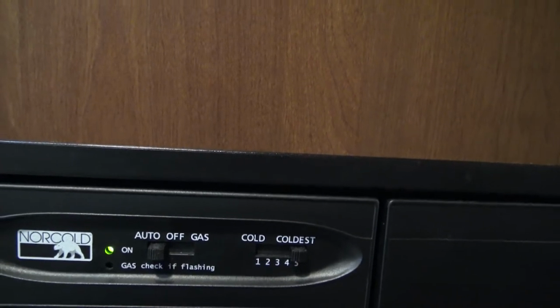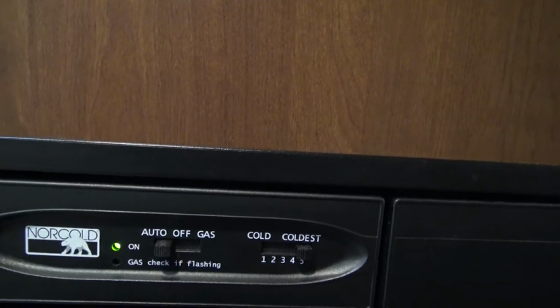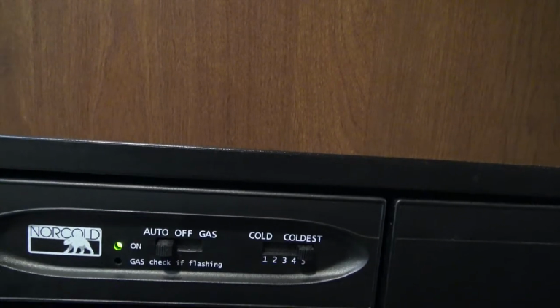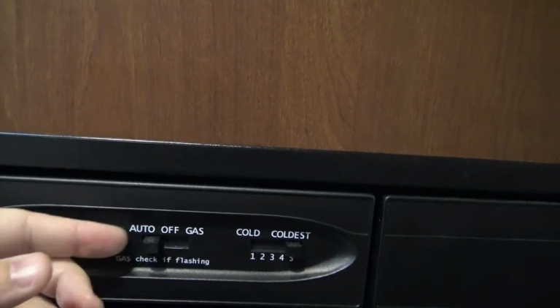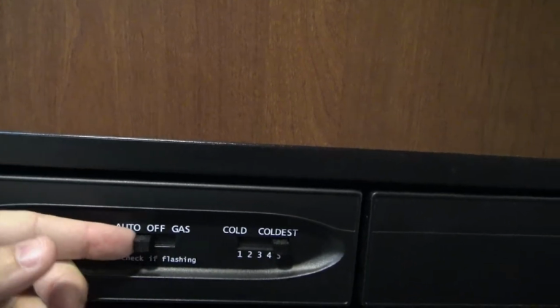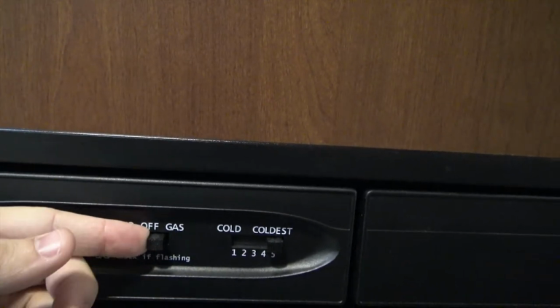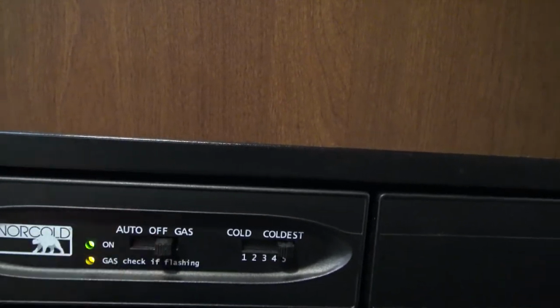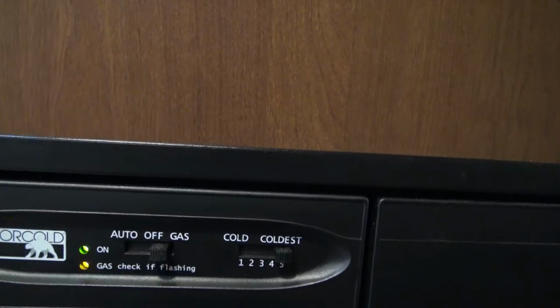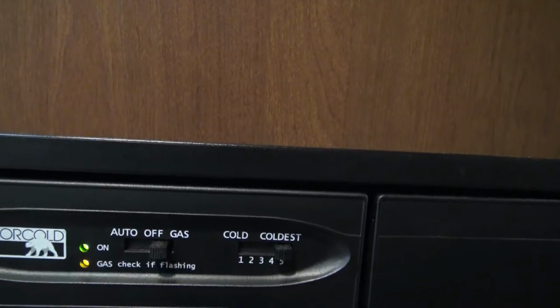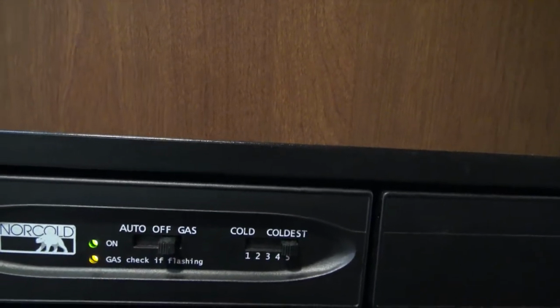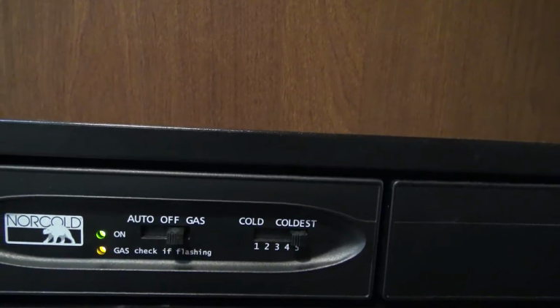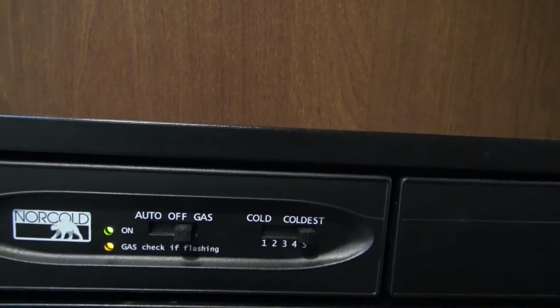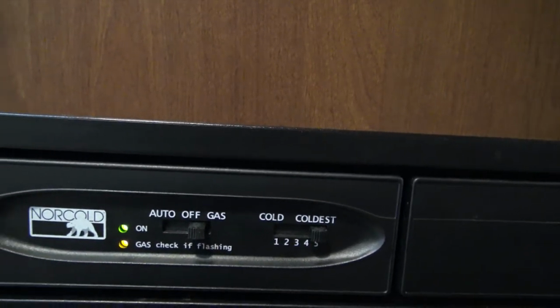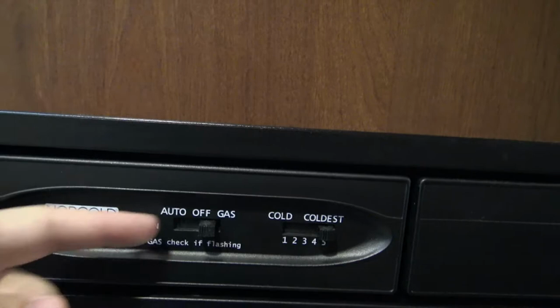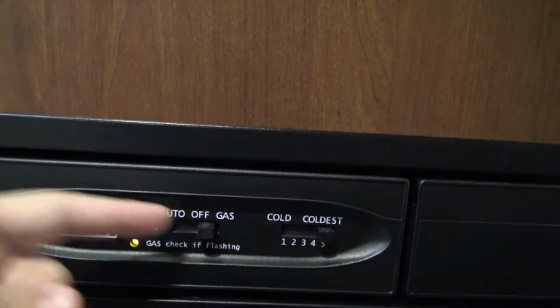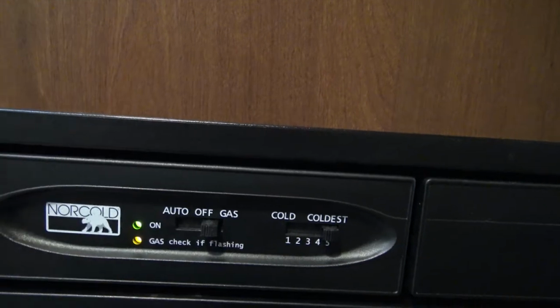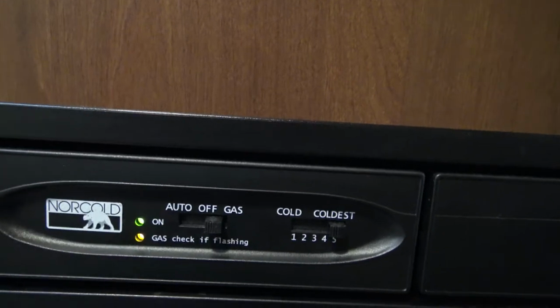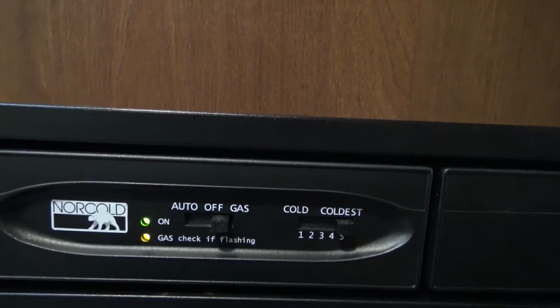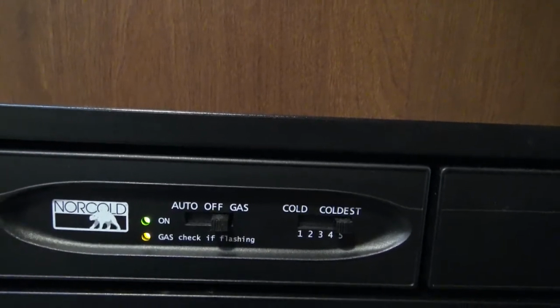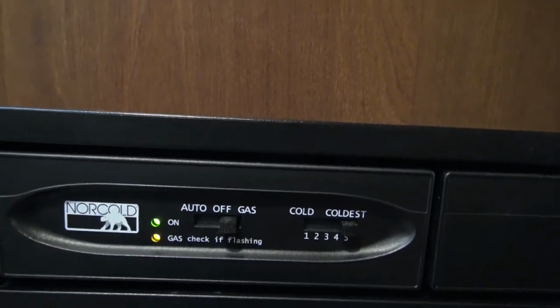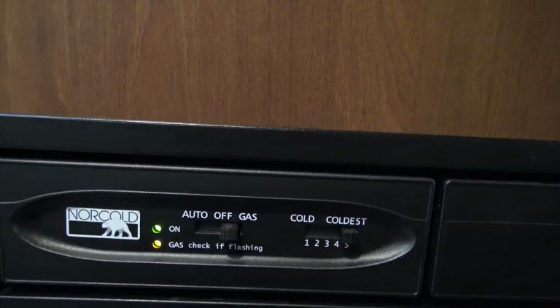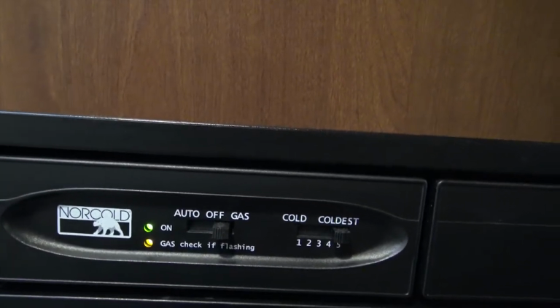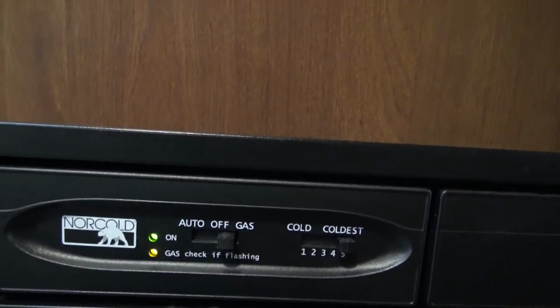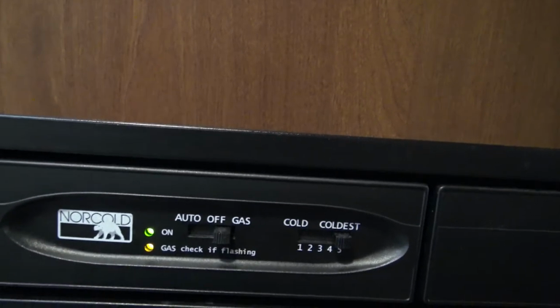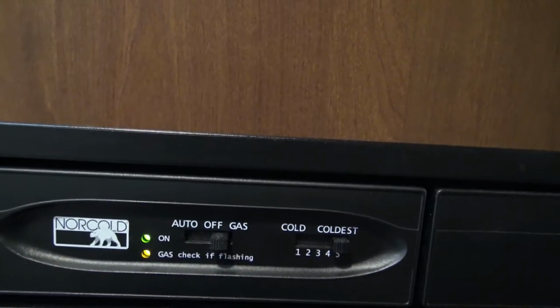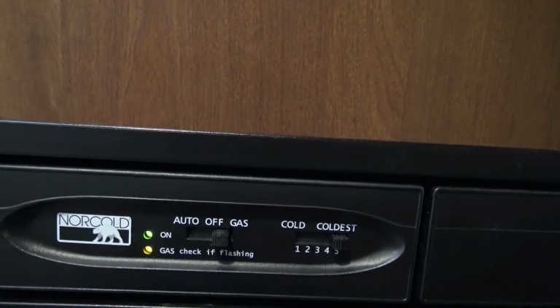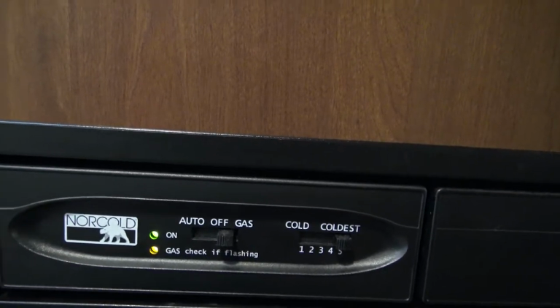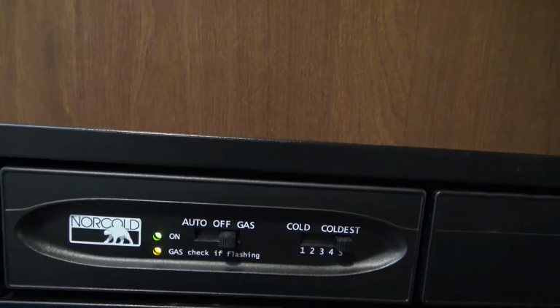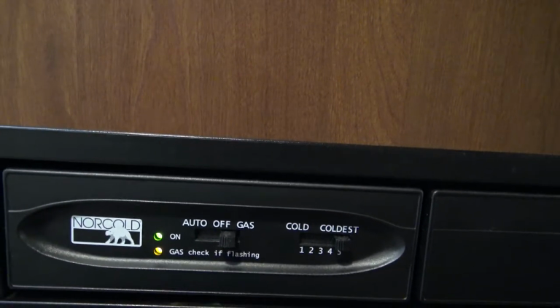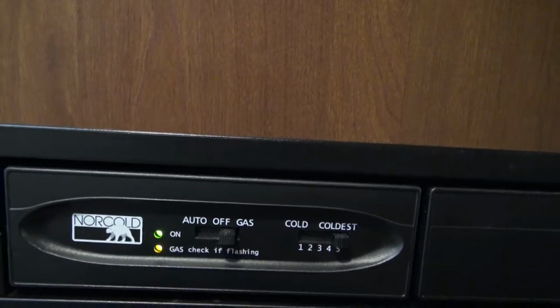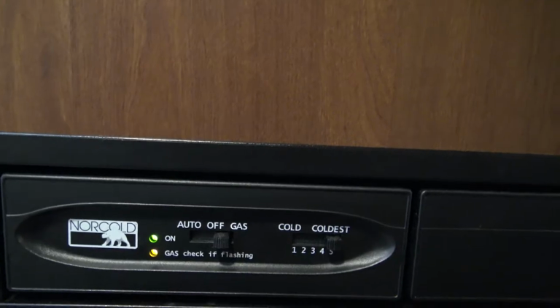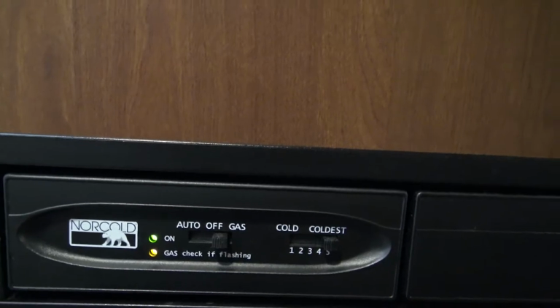If you choose just to use propane, you're going to flick it all the way over to gas and it will run strictly off propane the entire time, using no electricity.